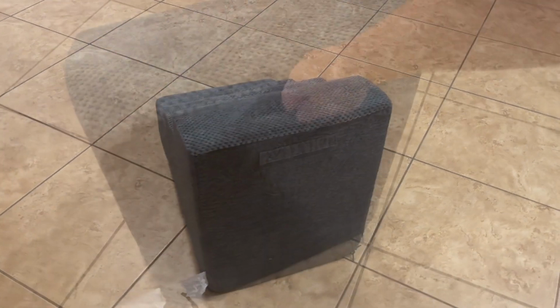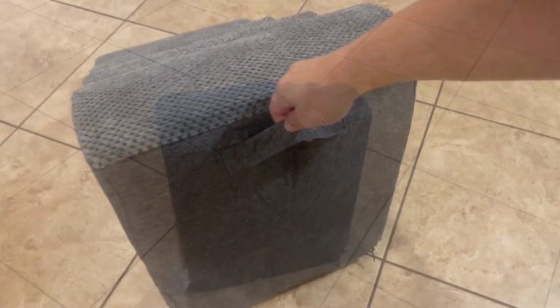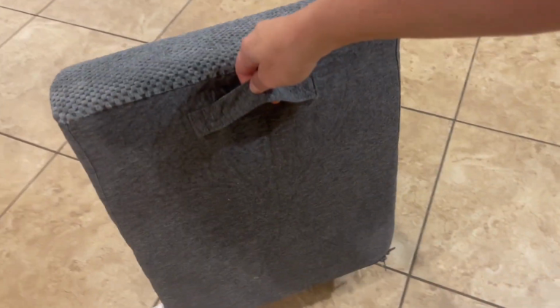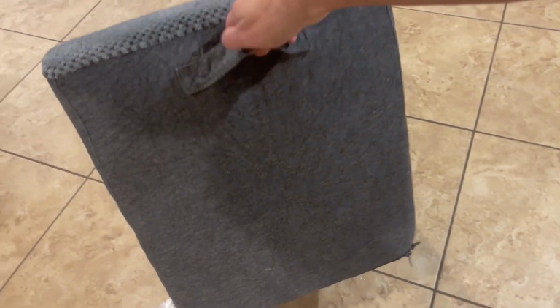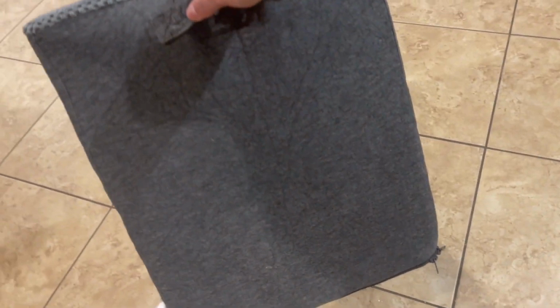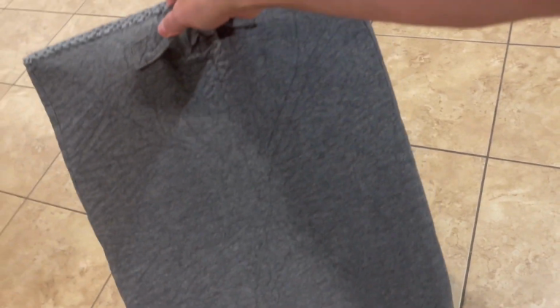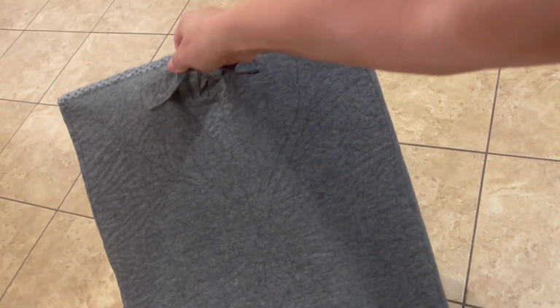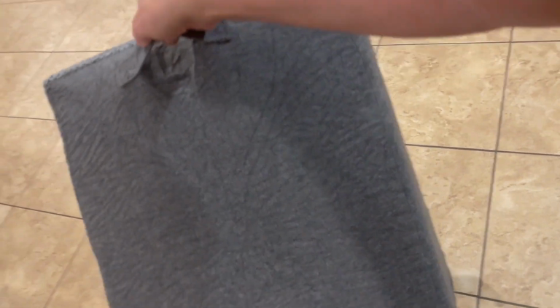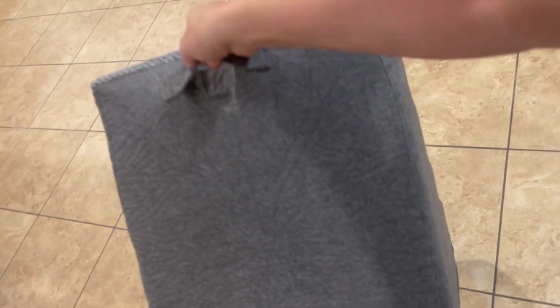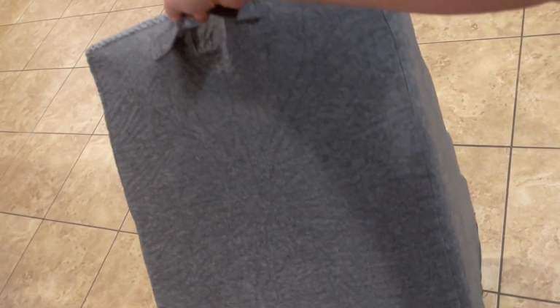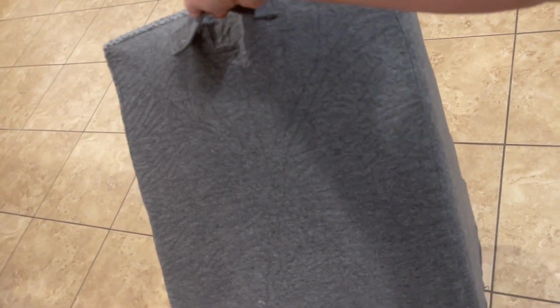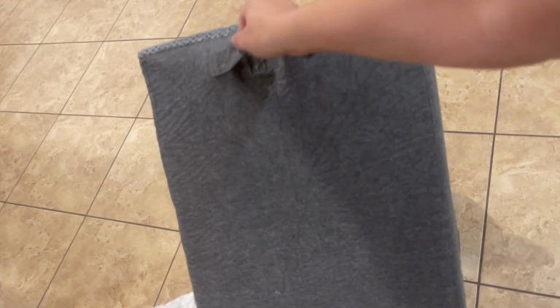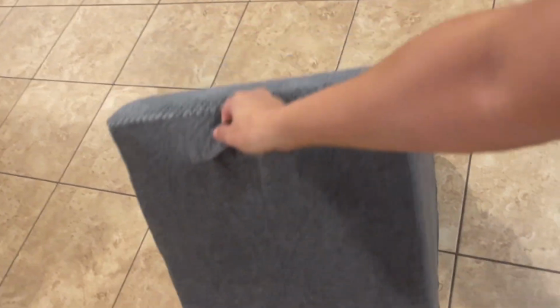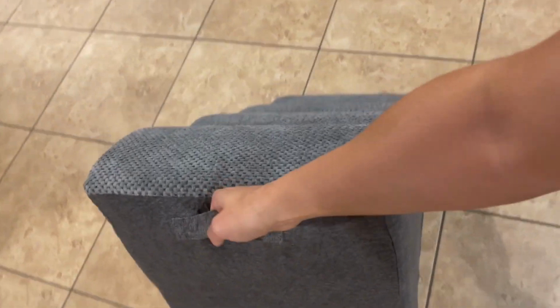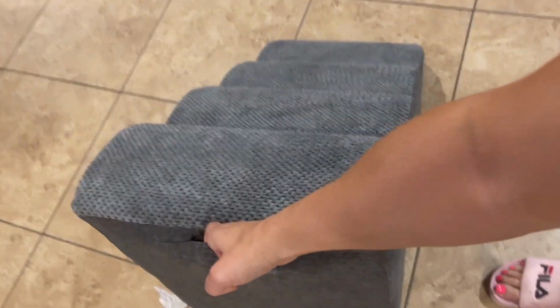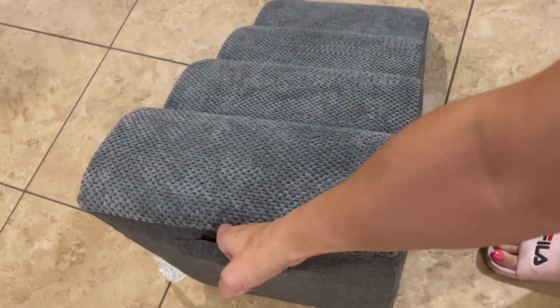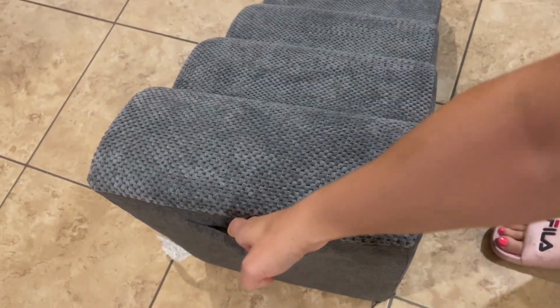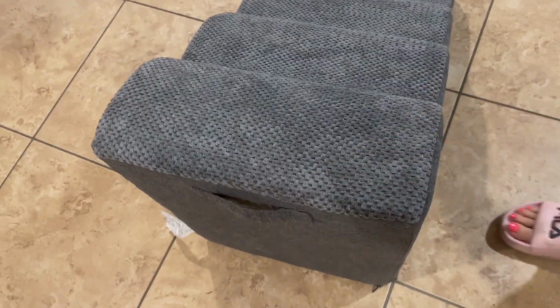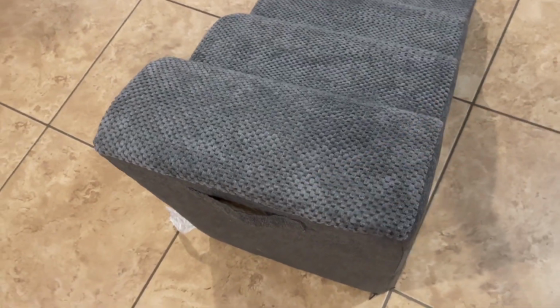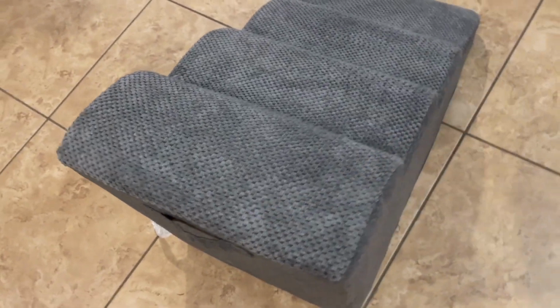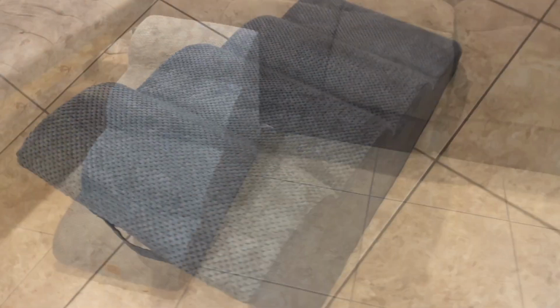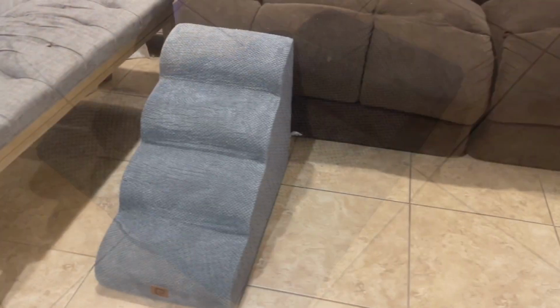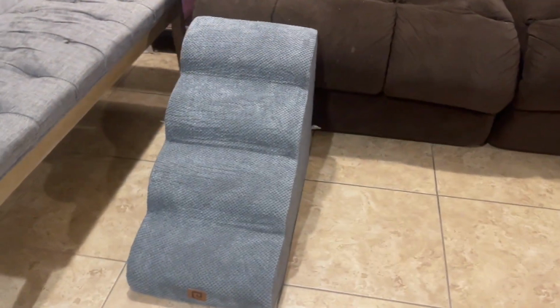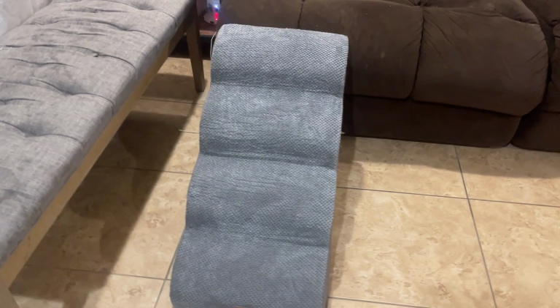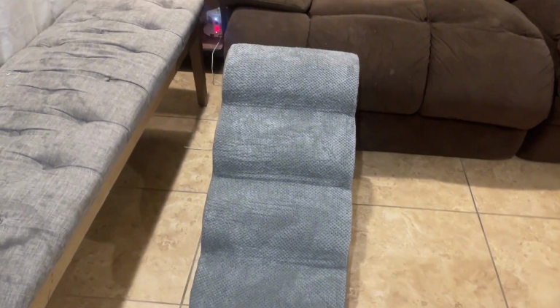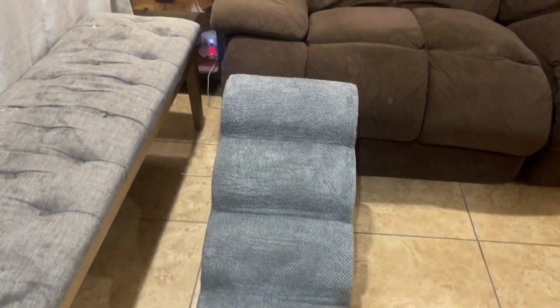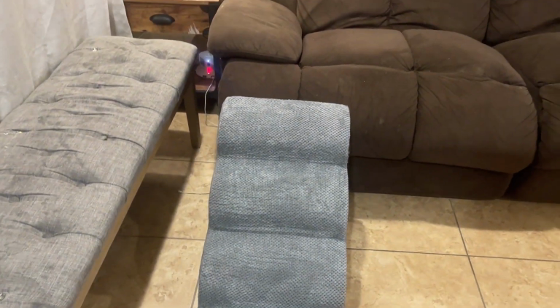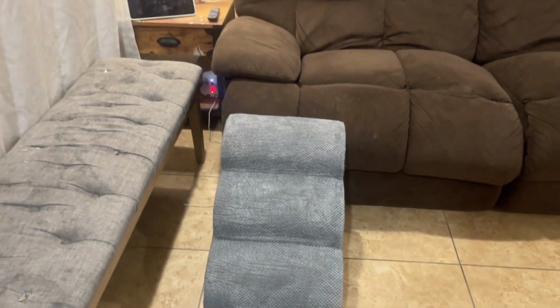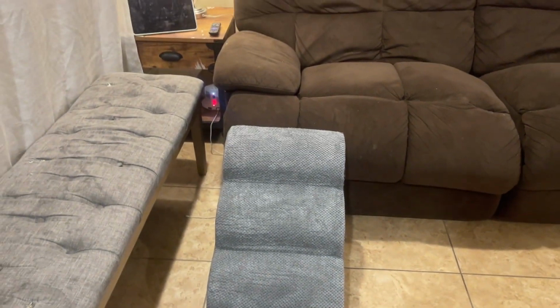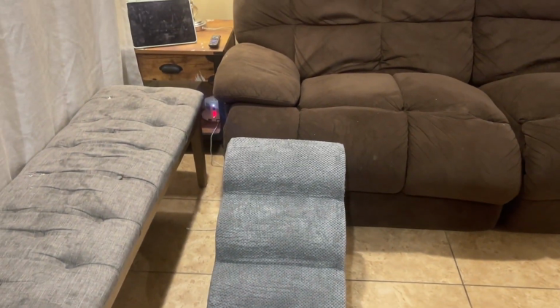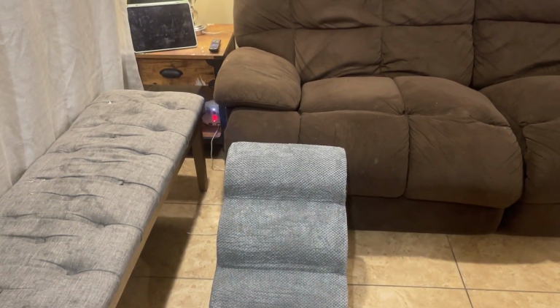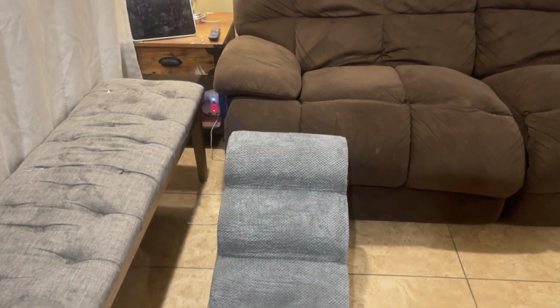It comes in a variety of different colors as well as stair heights in a three-step, four-step, or five-step, and the maximum weight recommendation is up to a hundred pounds, so it can even hold slightly mid-sized pets. Check it out.